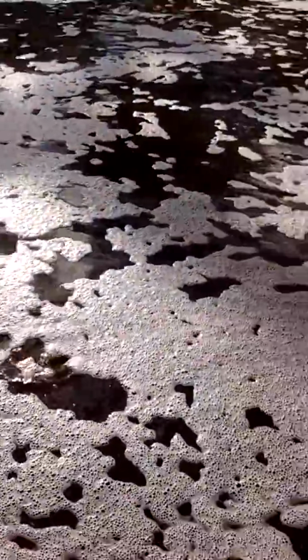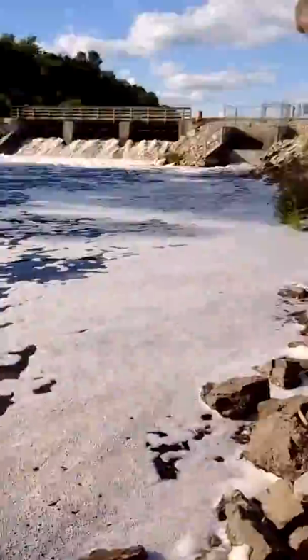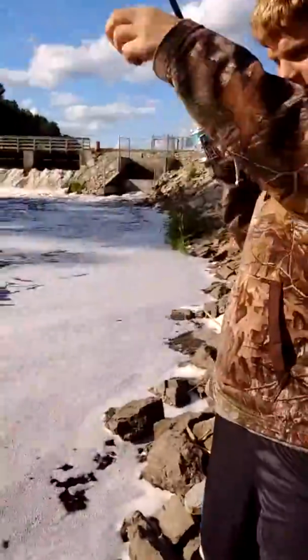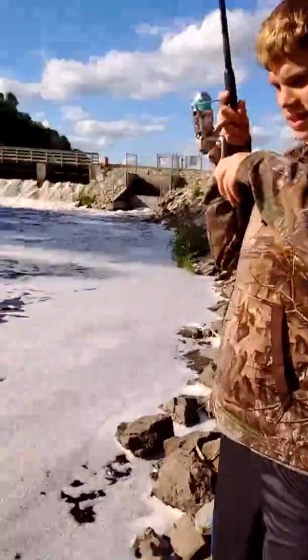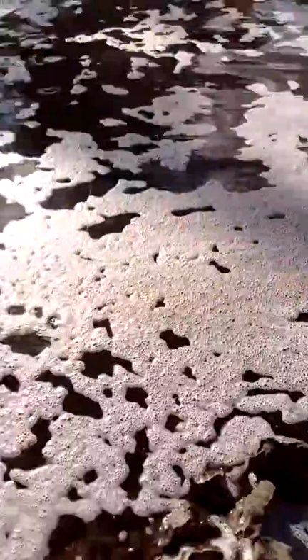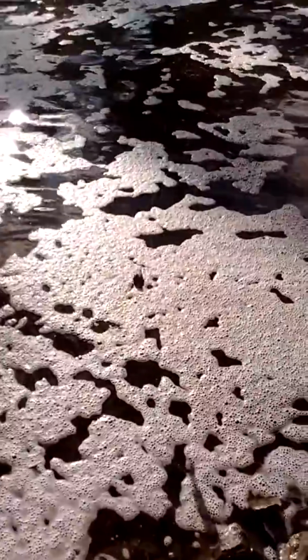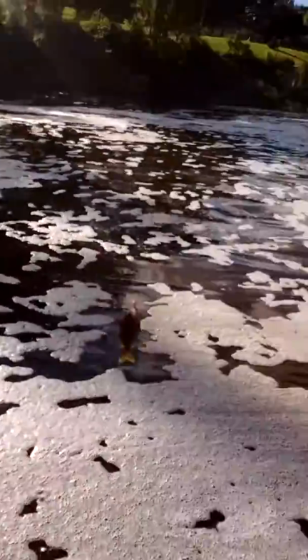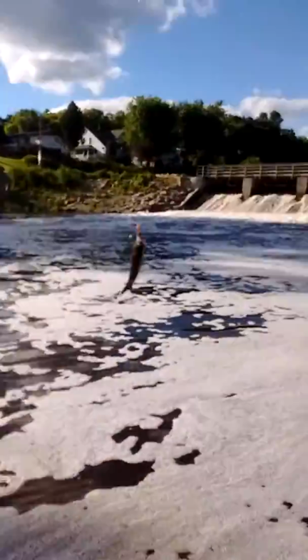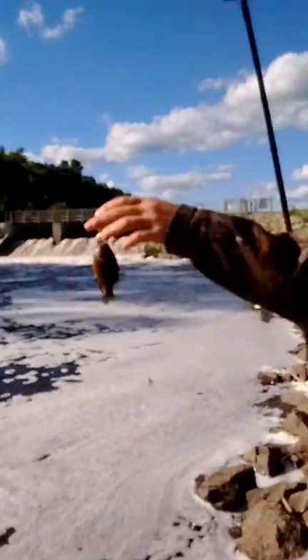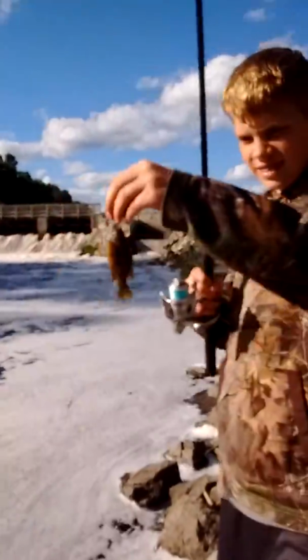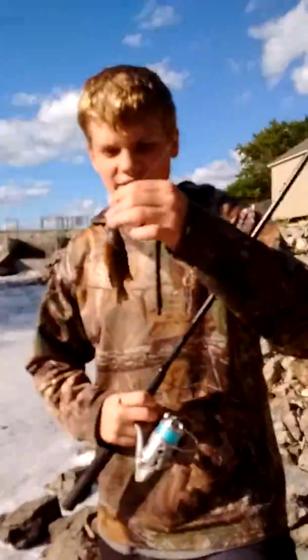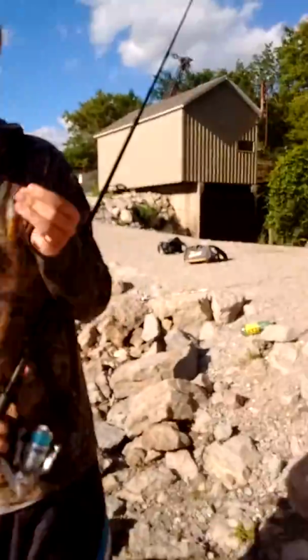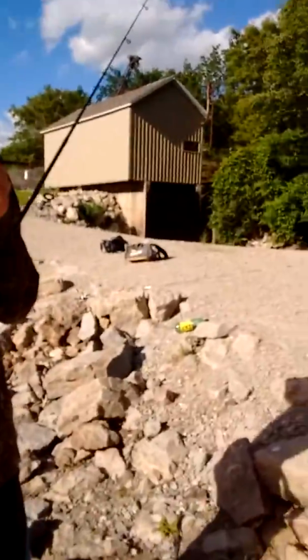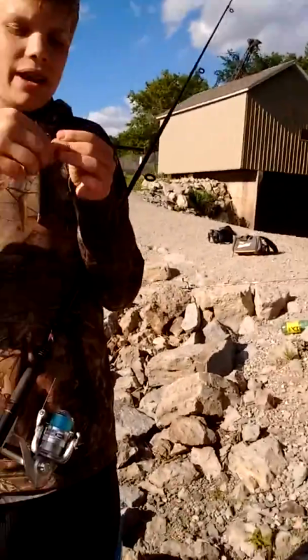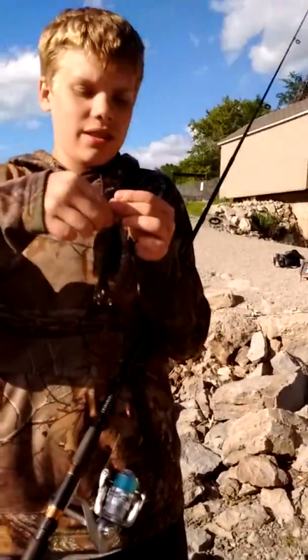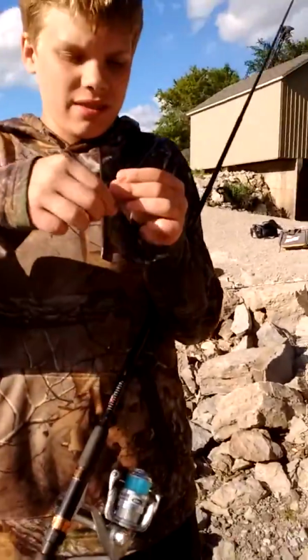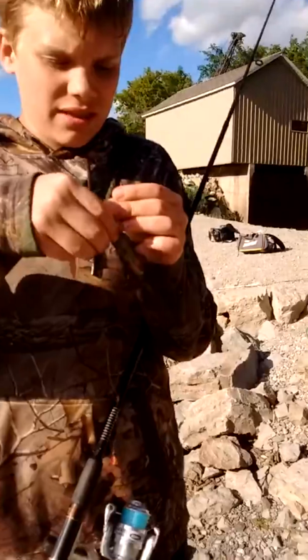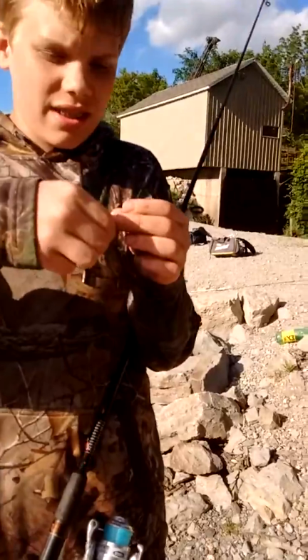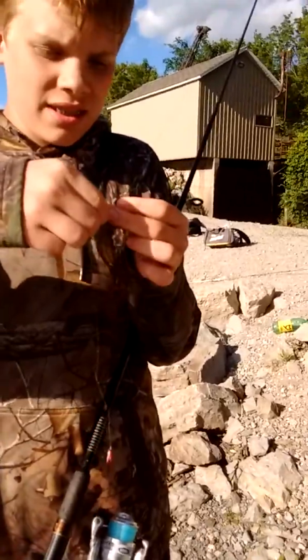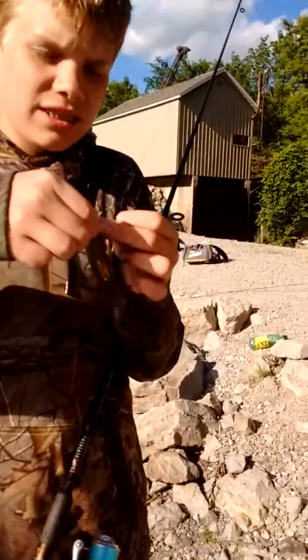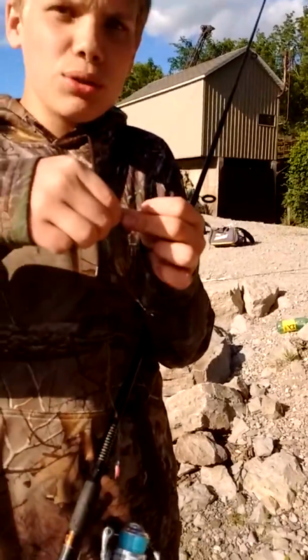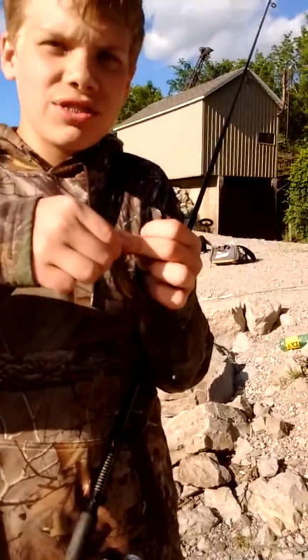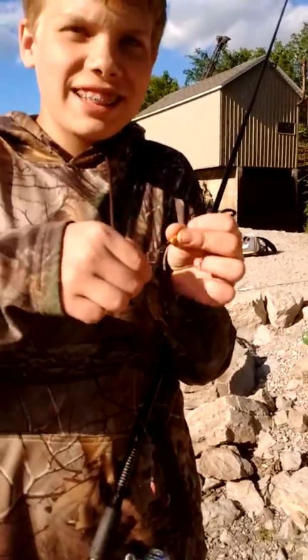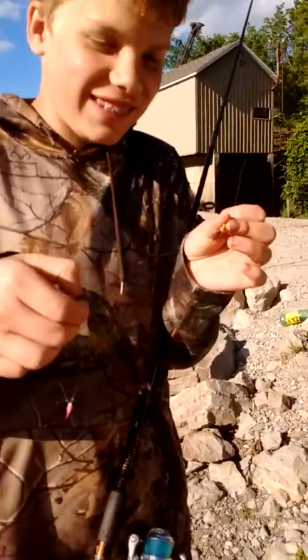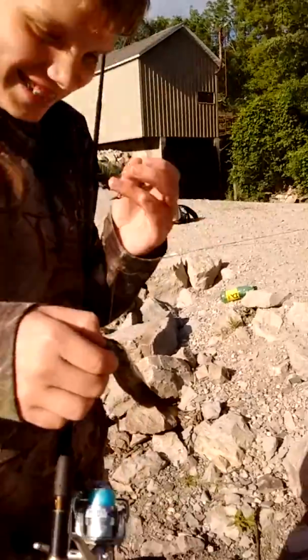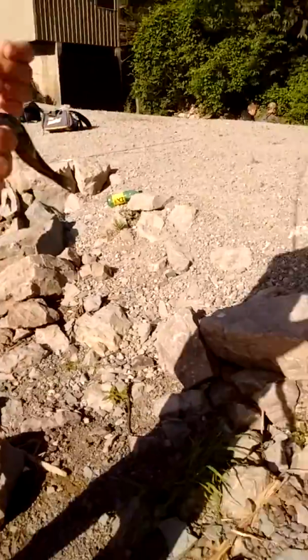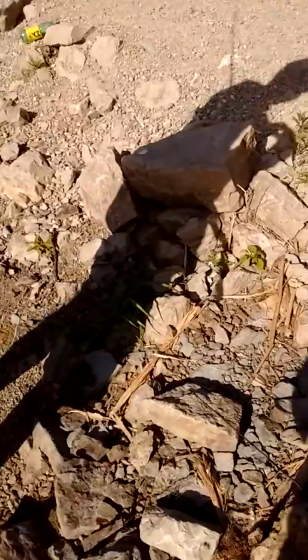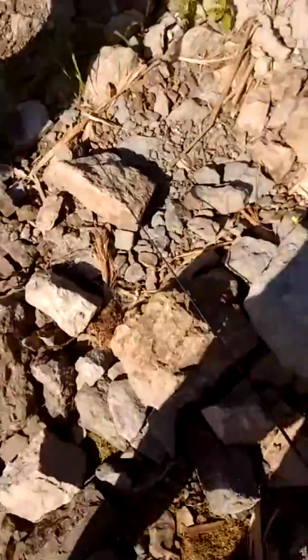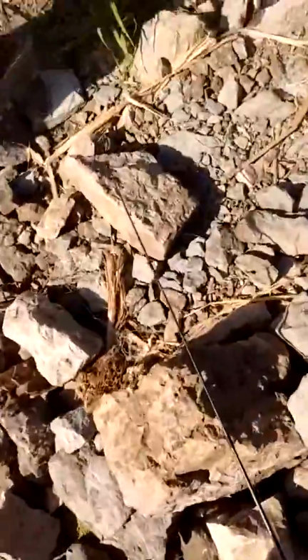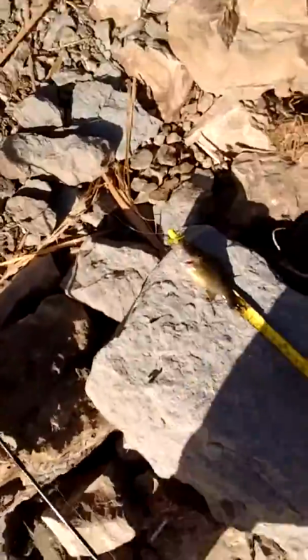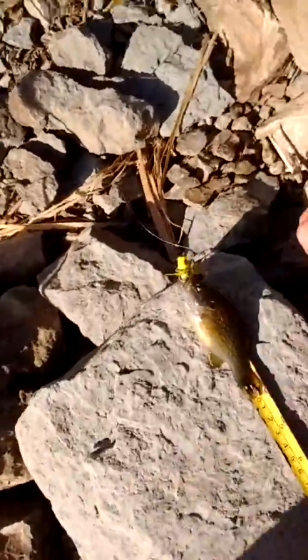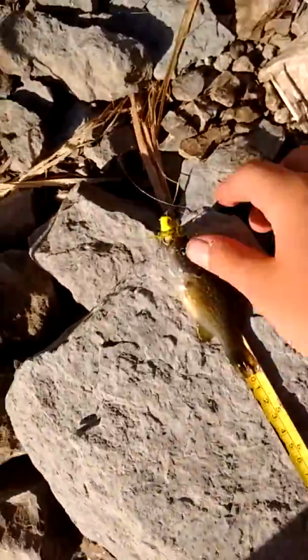Oh geez, get this sucker in. Oh bear. You got two flies, huh? Yeah, two flies — one for the fly and one for the fly. Yeah, I better get this little sucker on the hook.